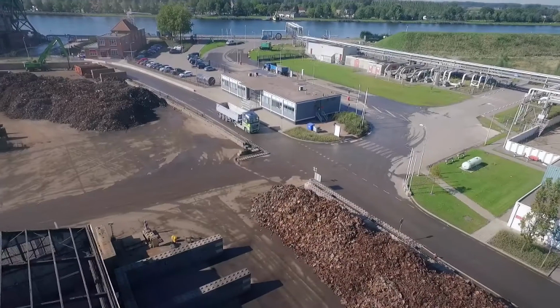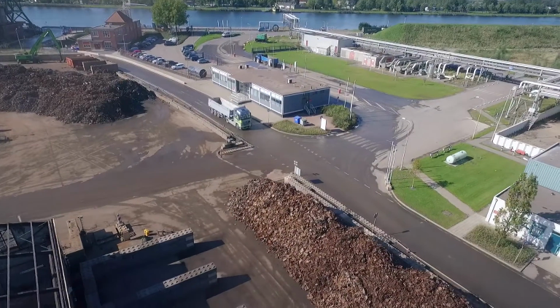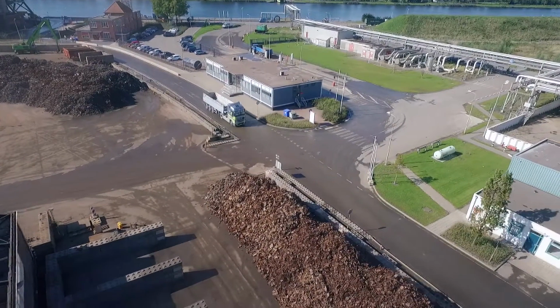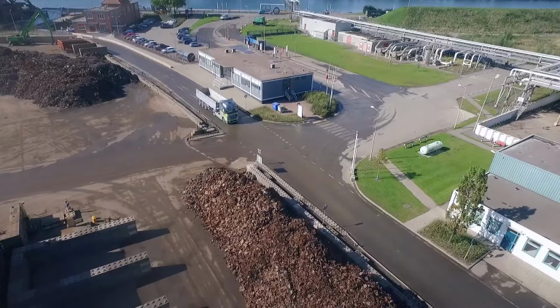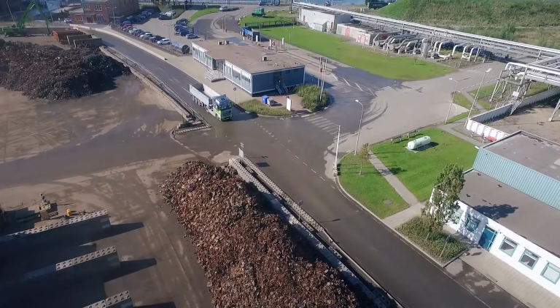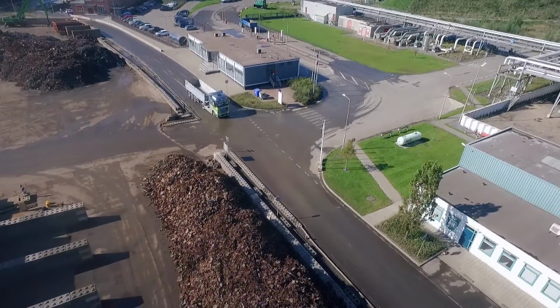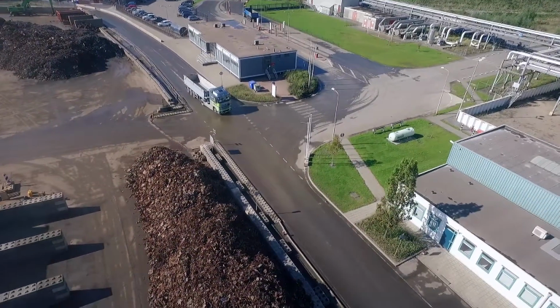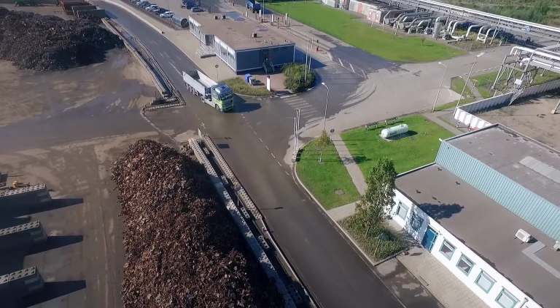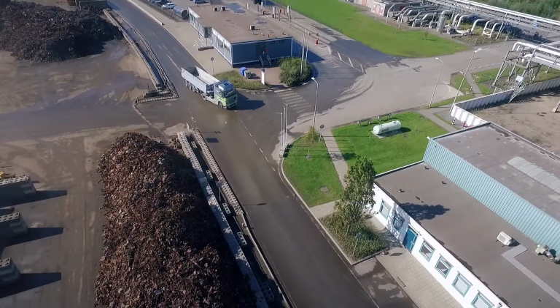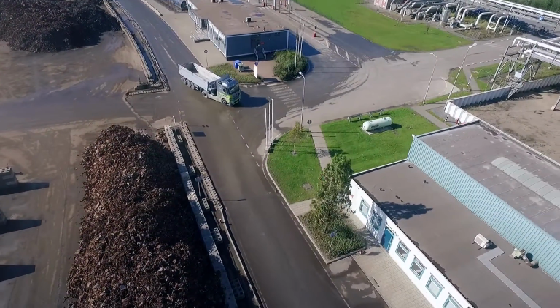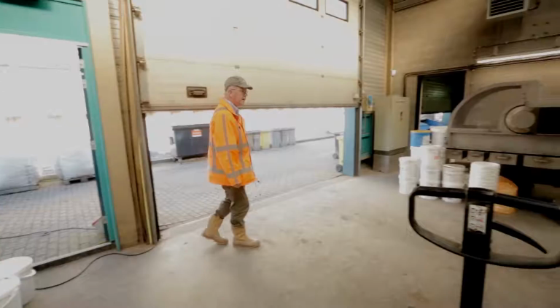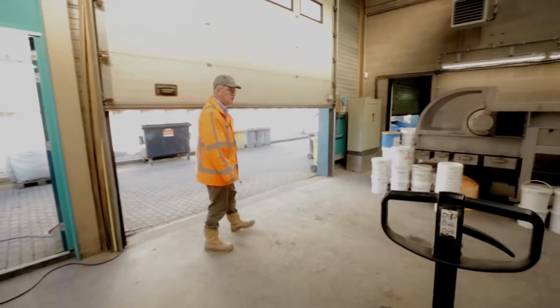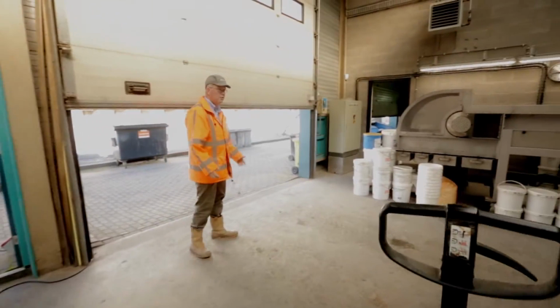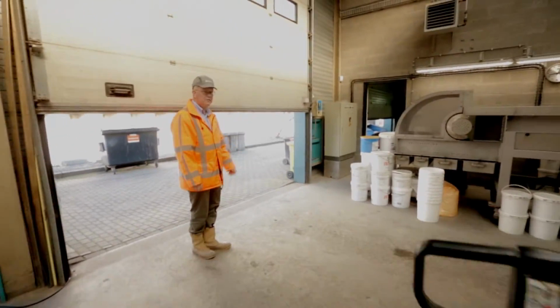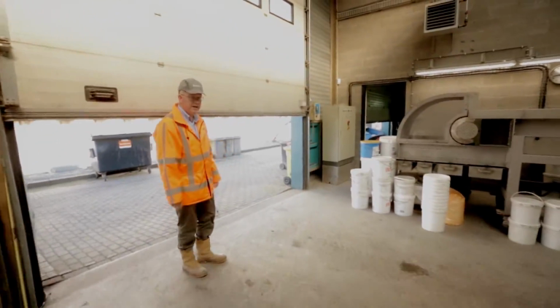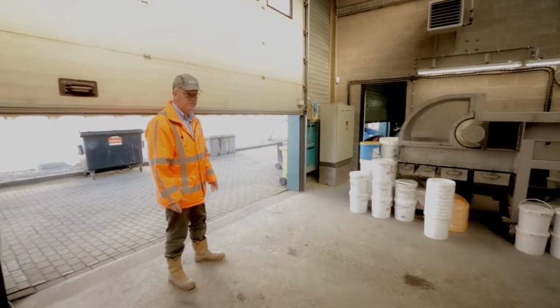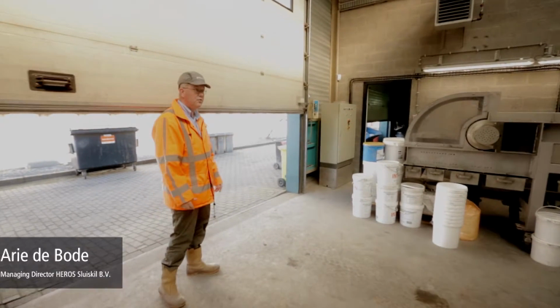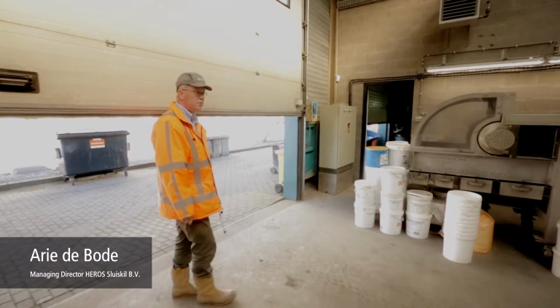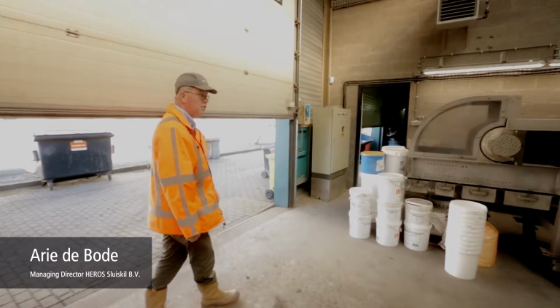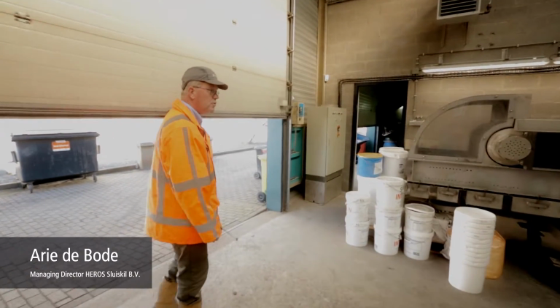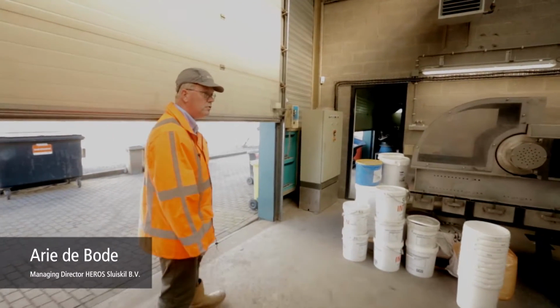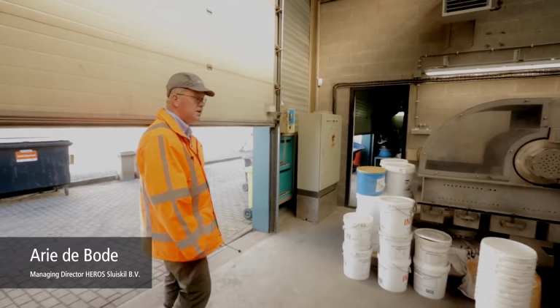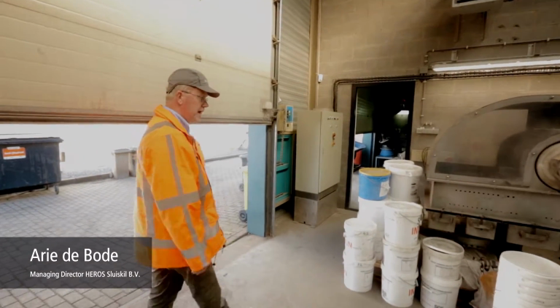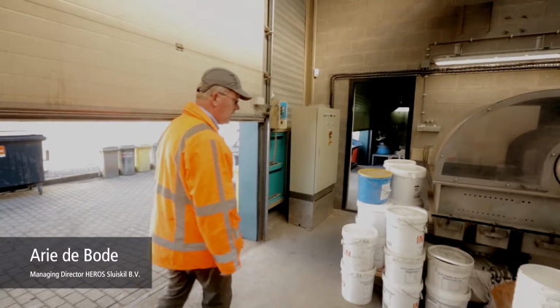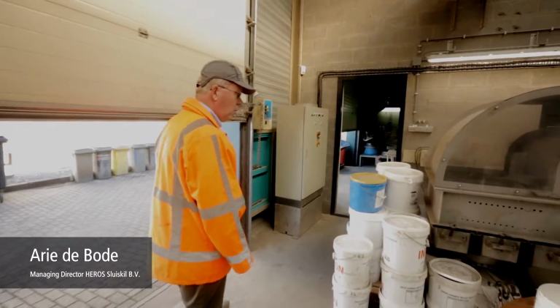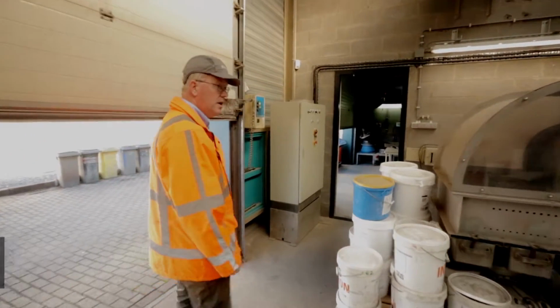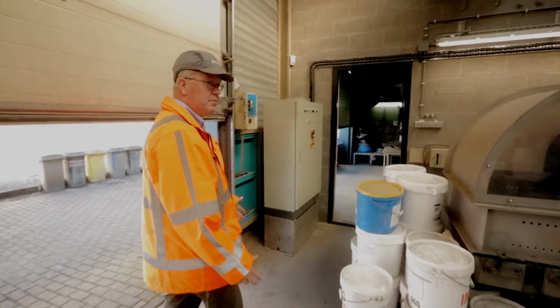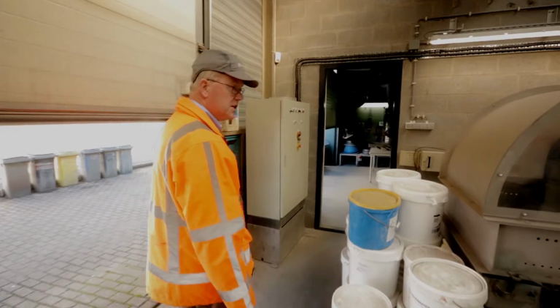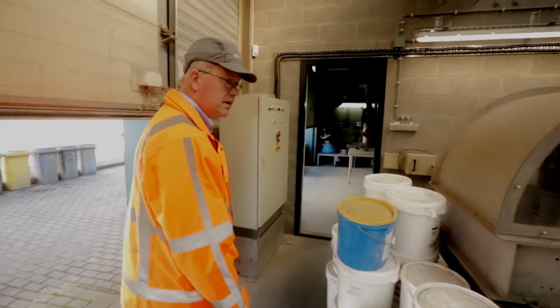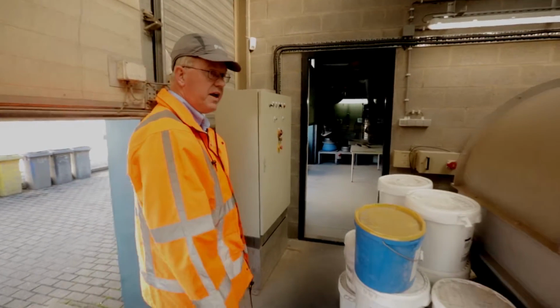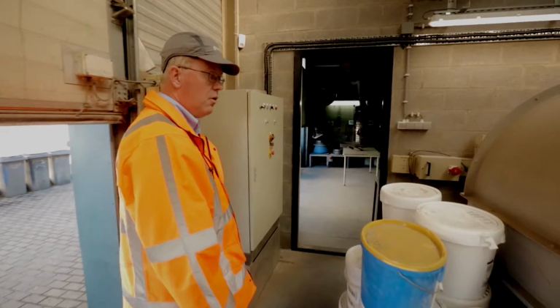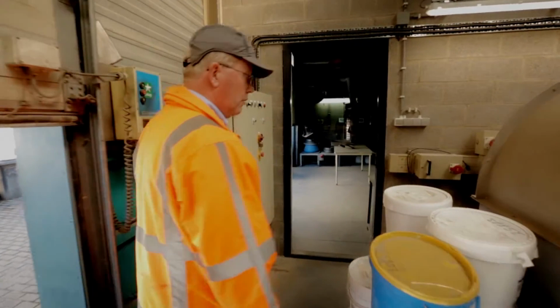What you see here is our laboratory. The activities carried out here form an important part of our company. This particular HEROS laboratory has been in operation for over 10 years and enables us to examine the ash in much greater detail.